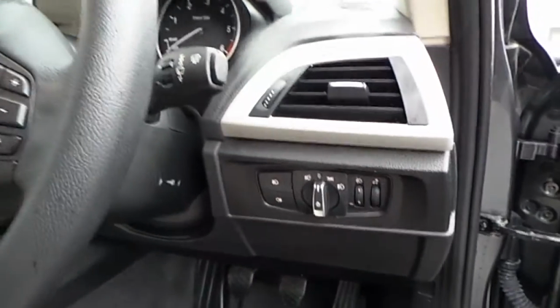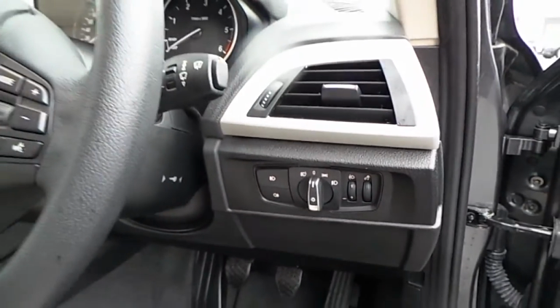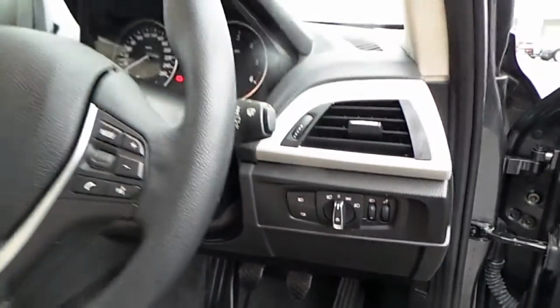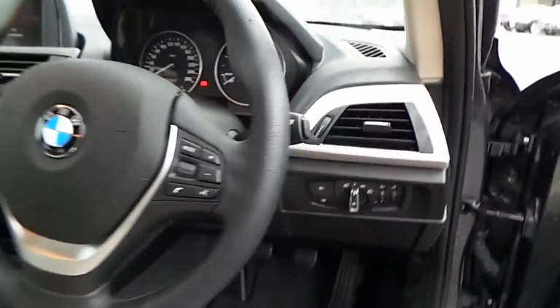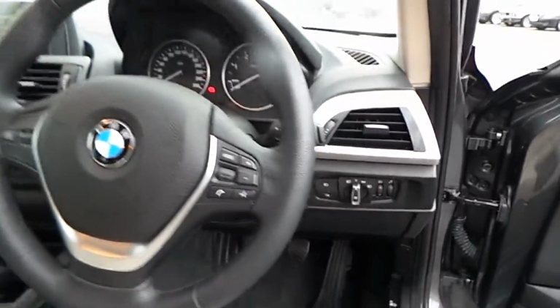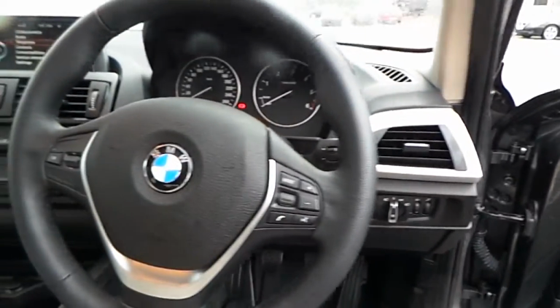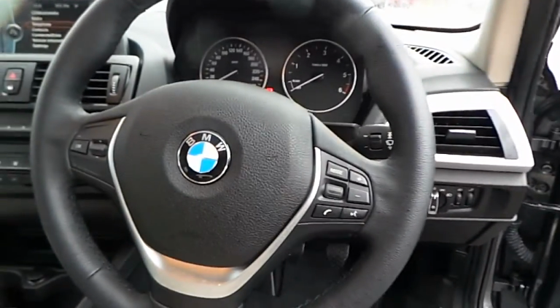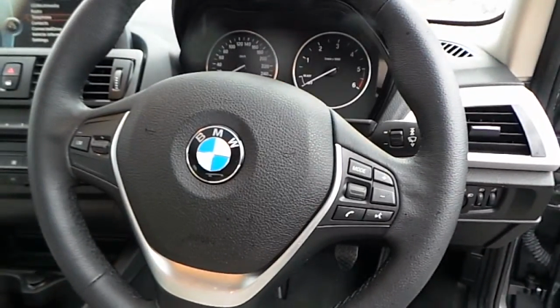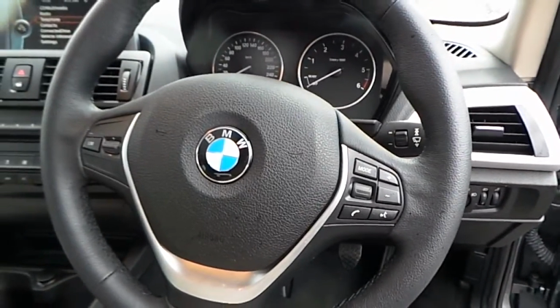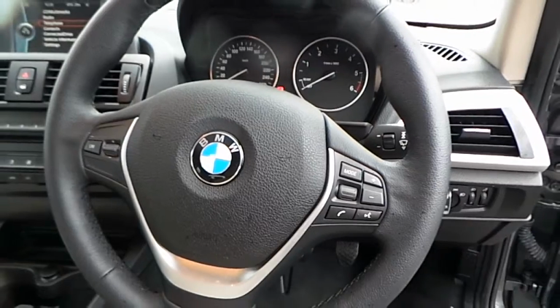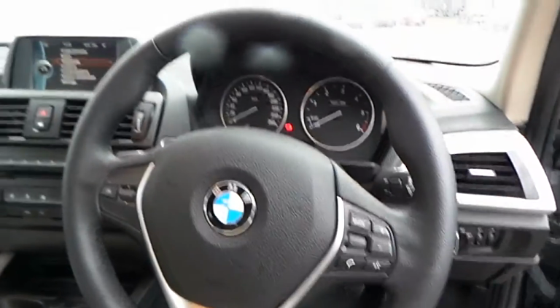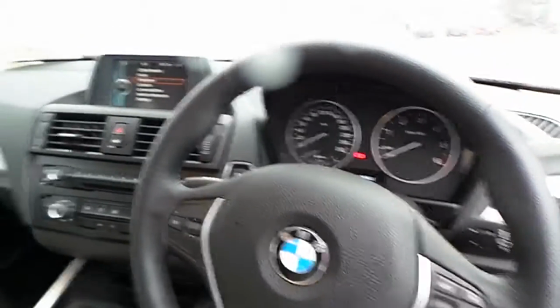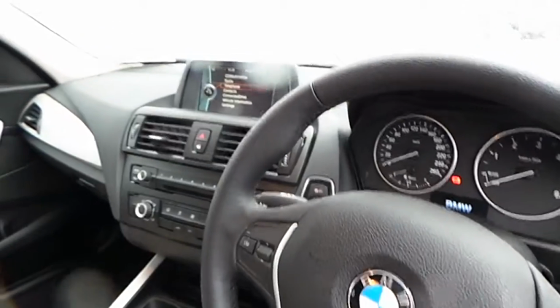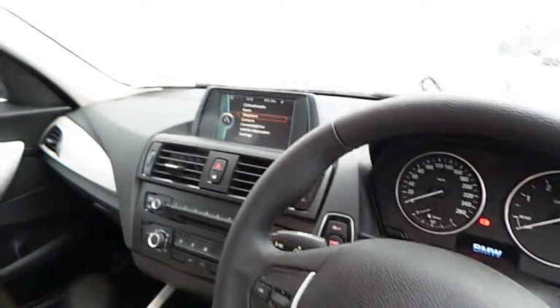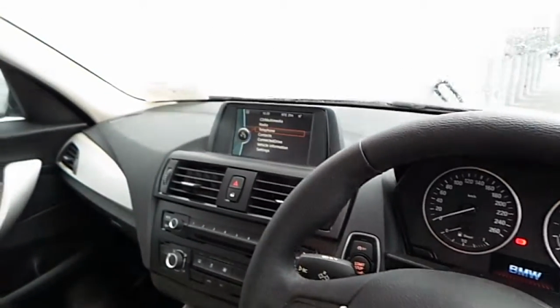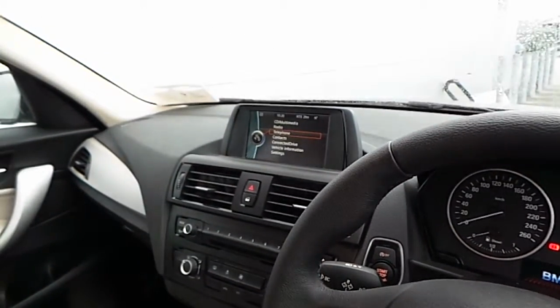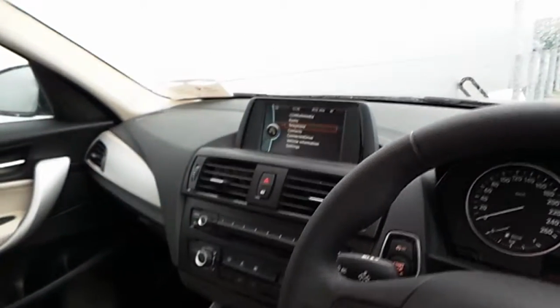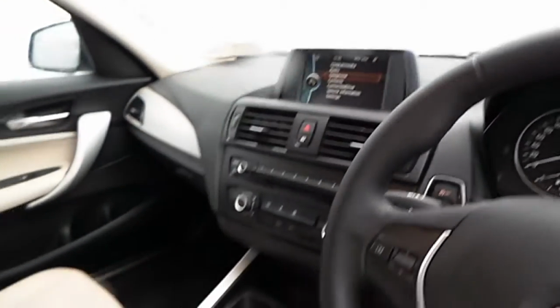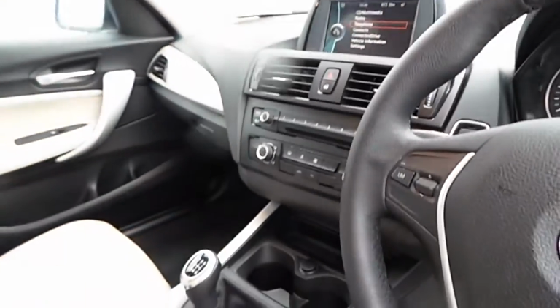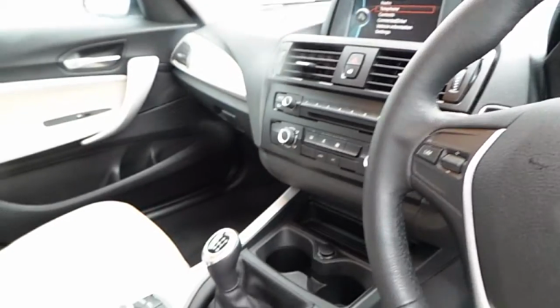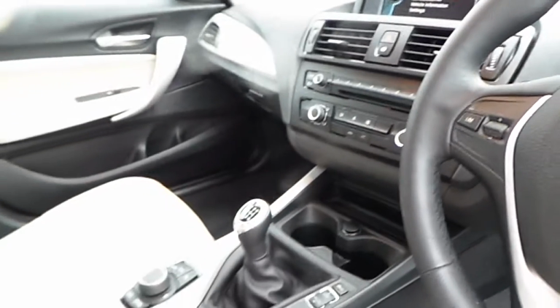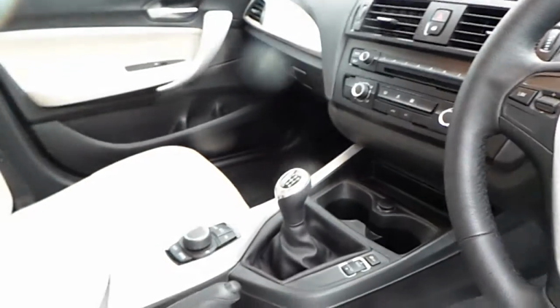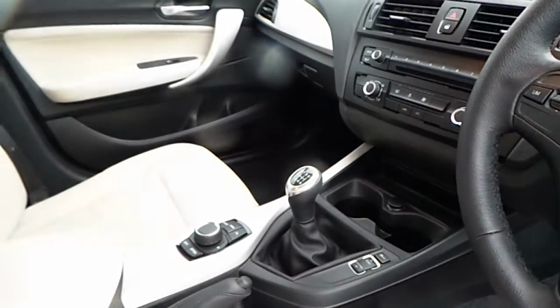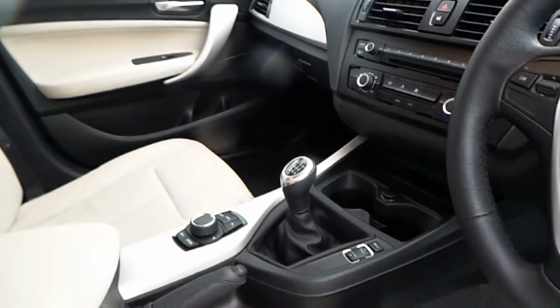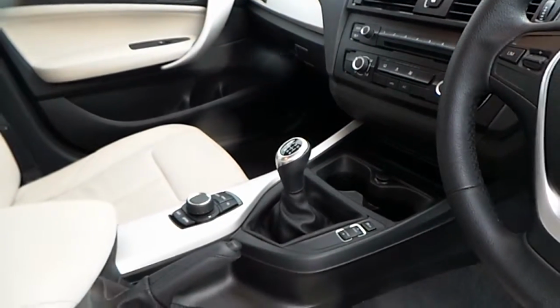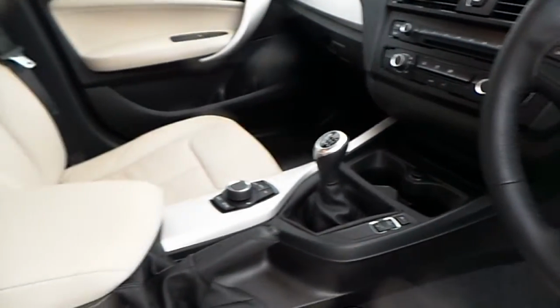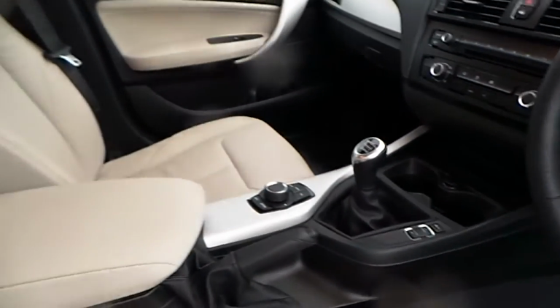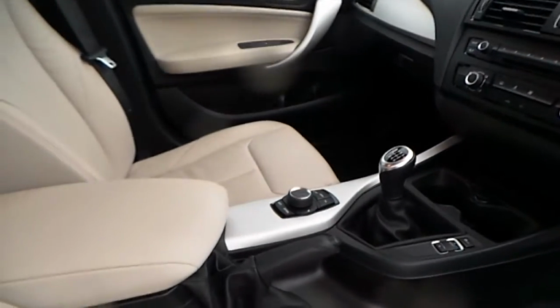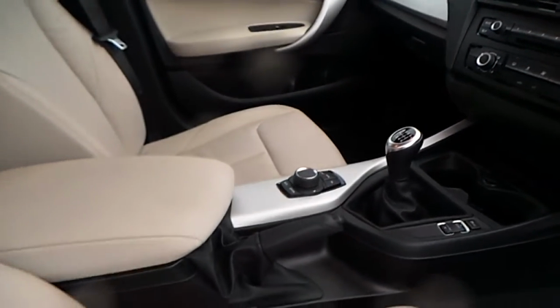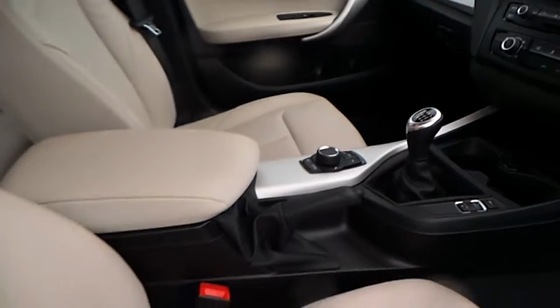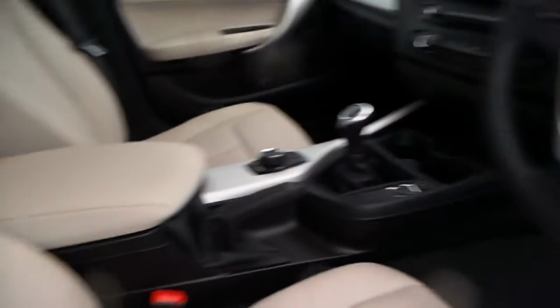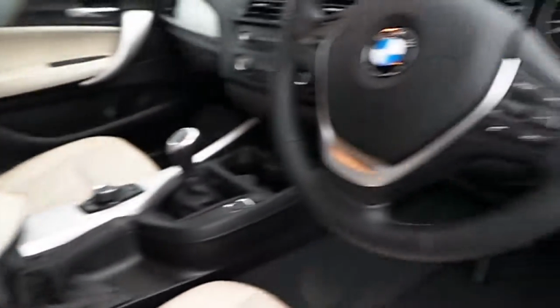It also has automatic lights, a multi-function sports steering wheel, iDrive display screen, six-speed manual transmission, and iDrive controller.